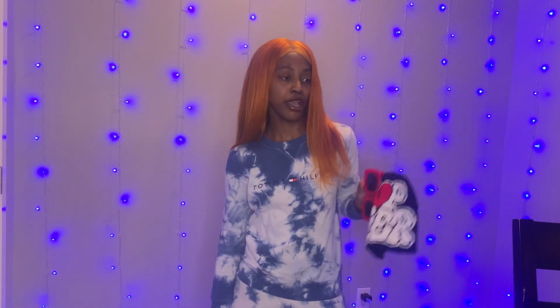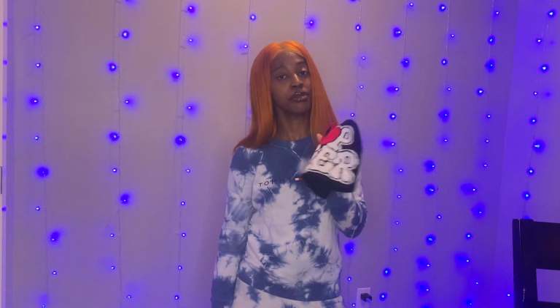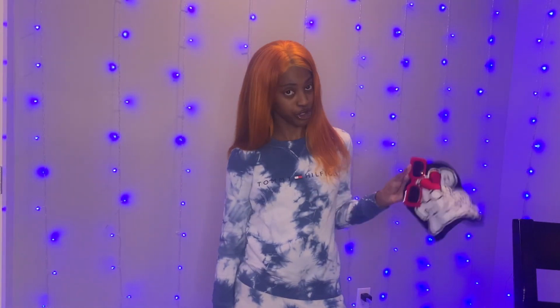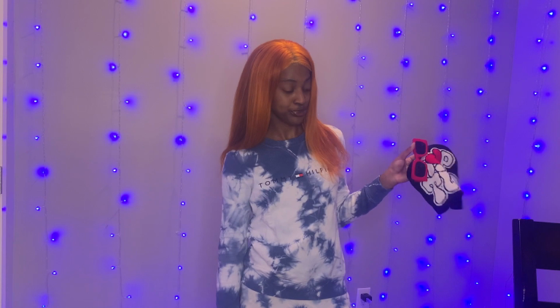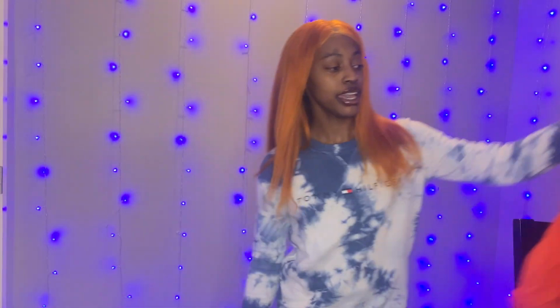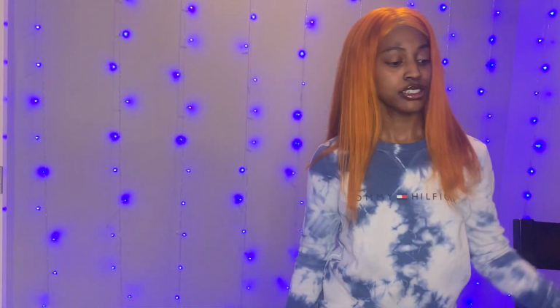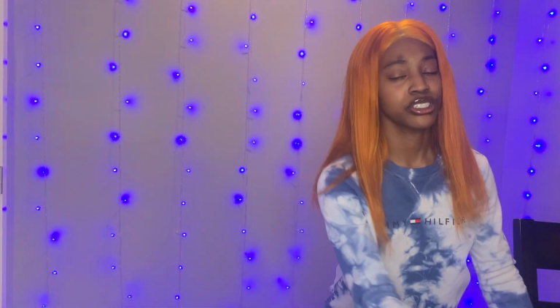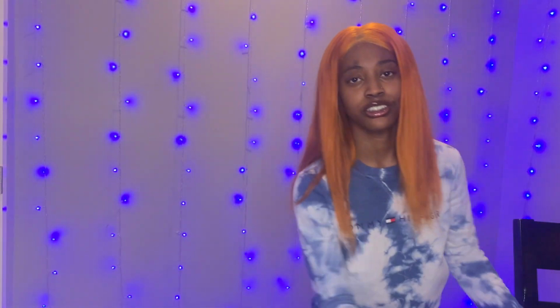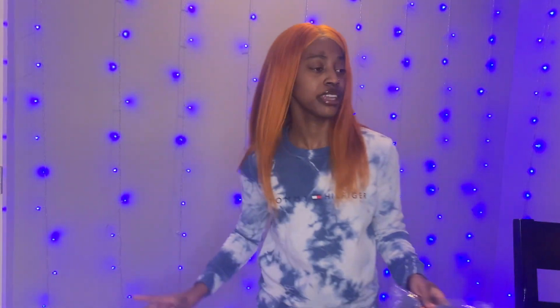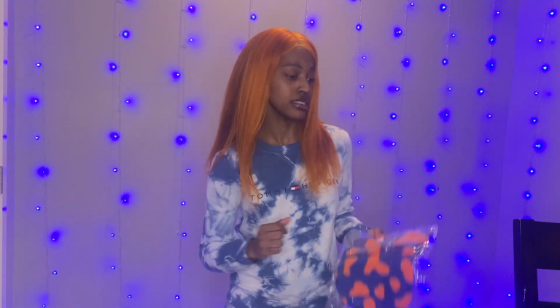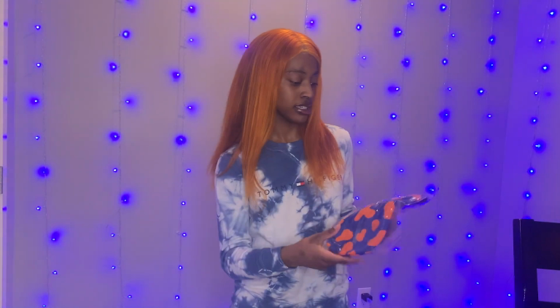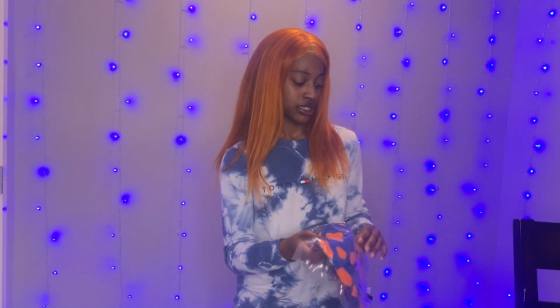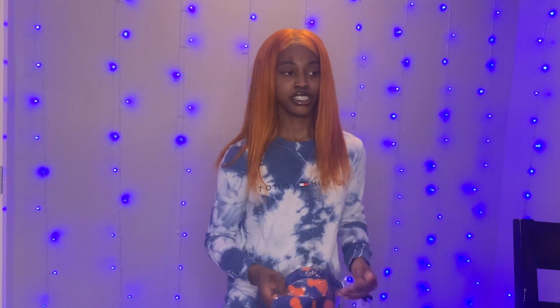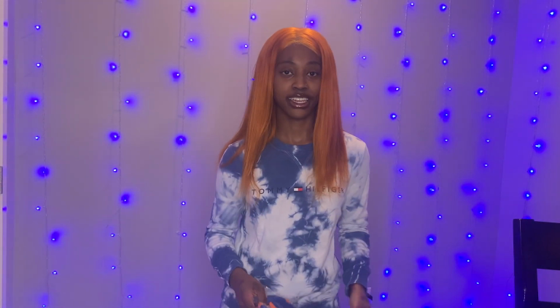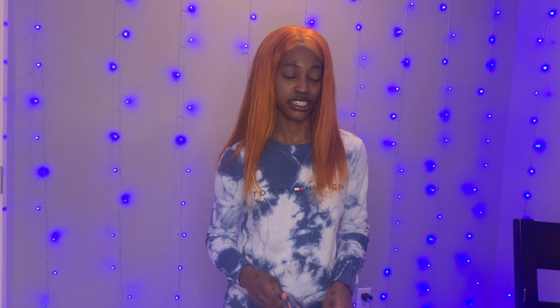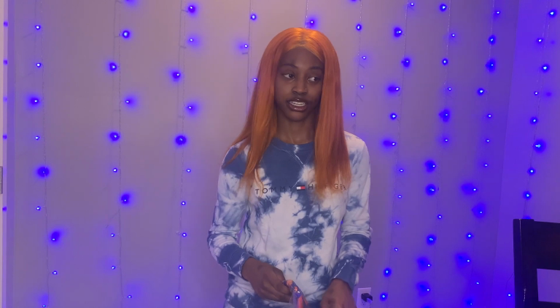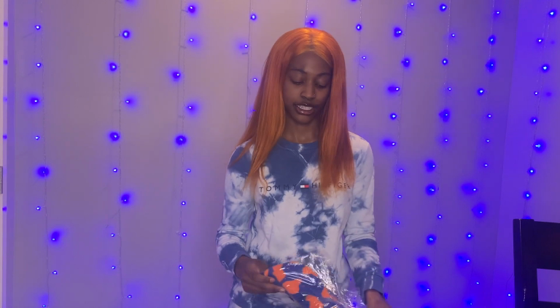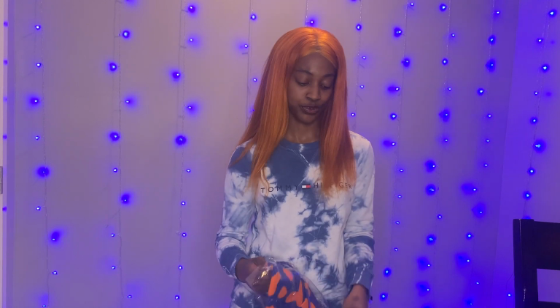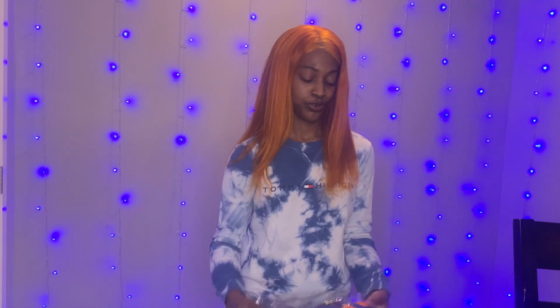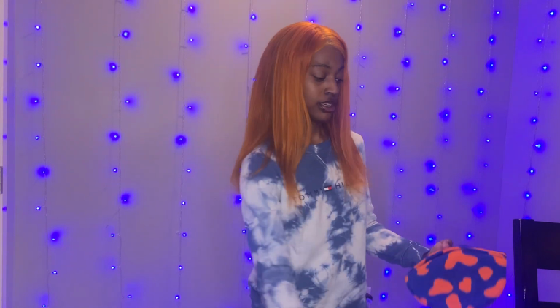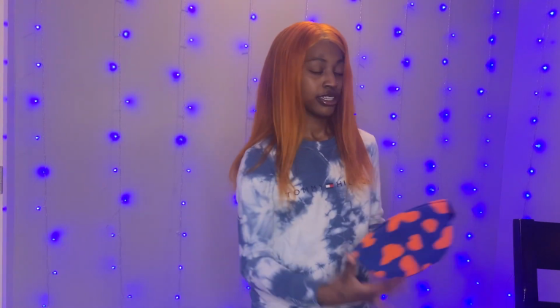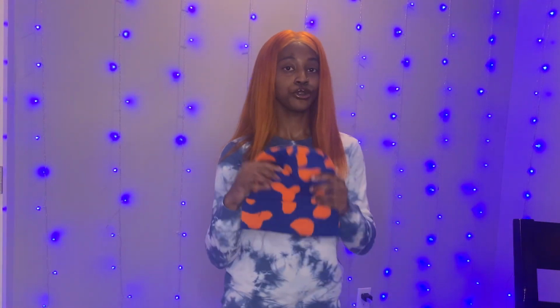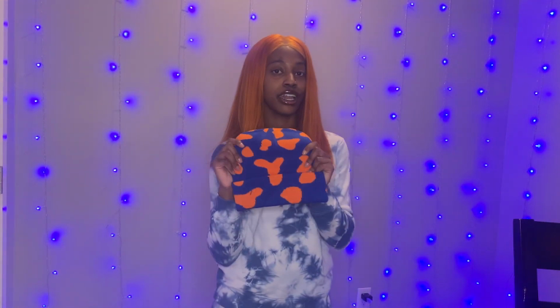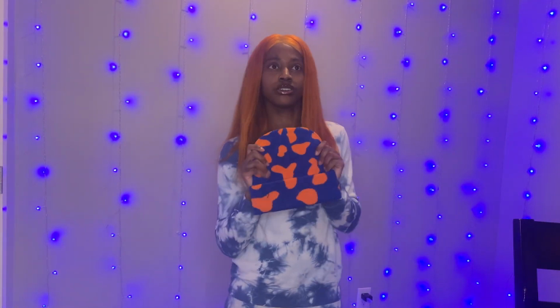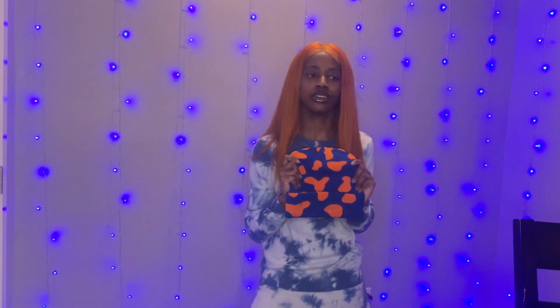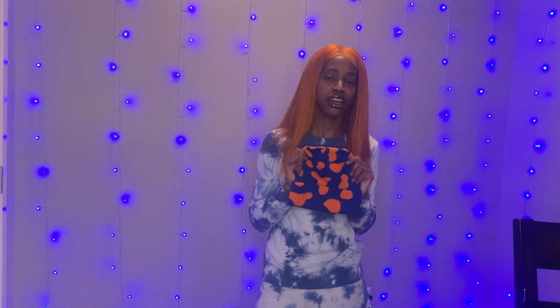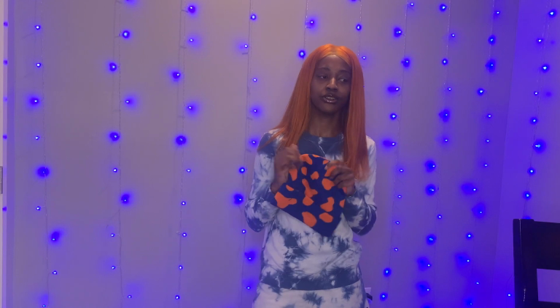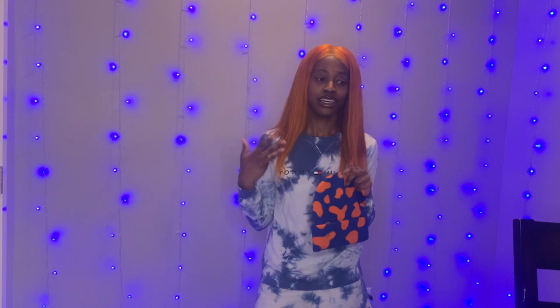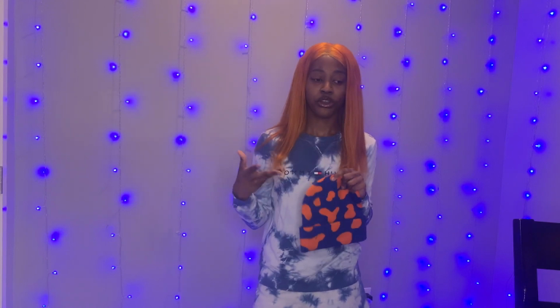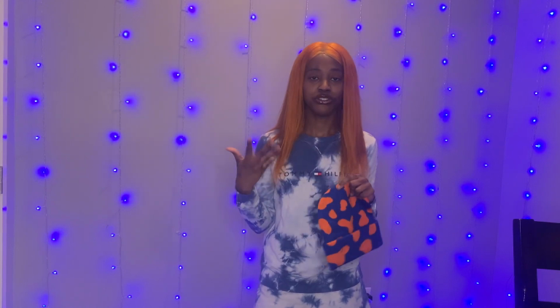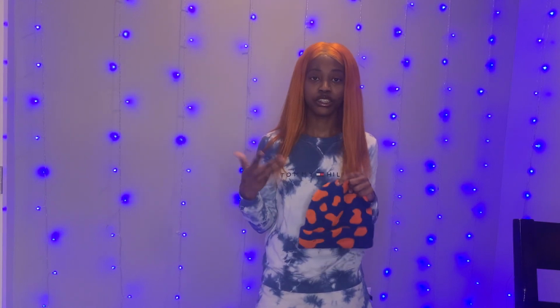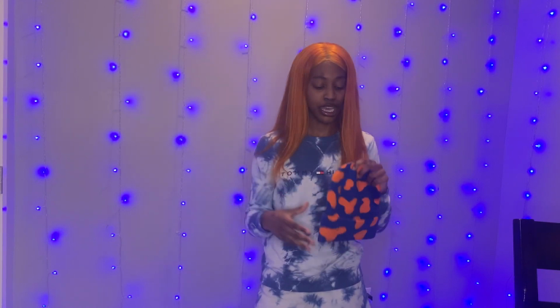This might be my favorite look. Last but certainly not least — well, second to last — this cute blue hat. Y'all, it's fall so I've just been feeling it with the hats.